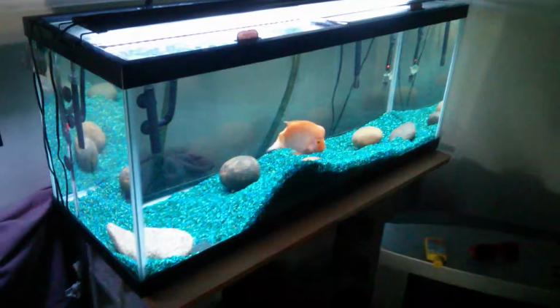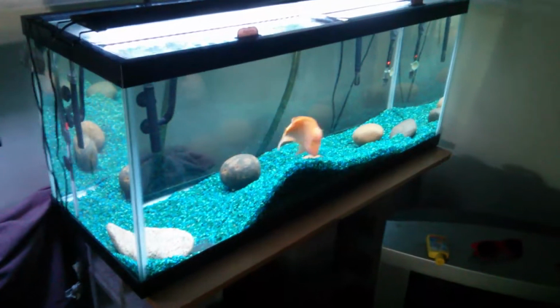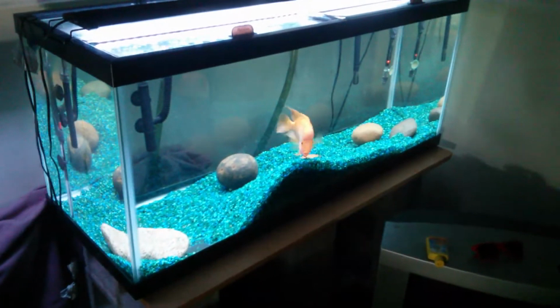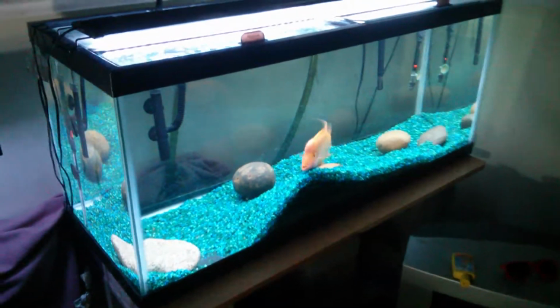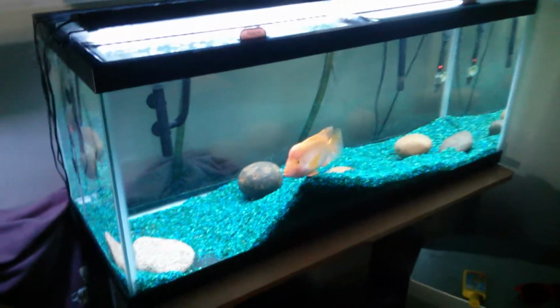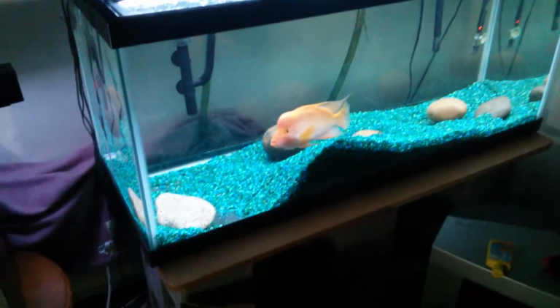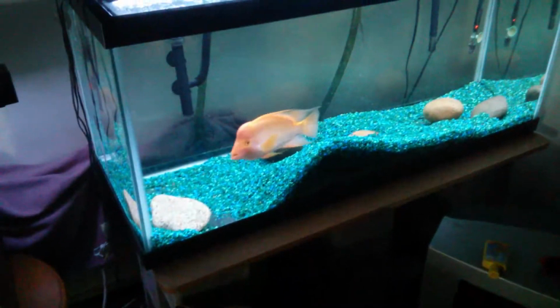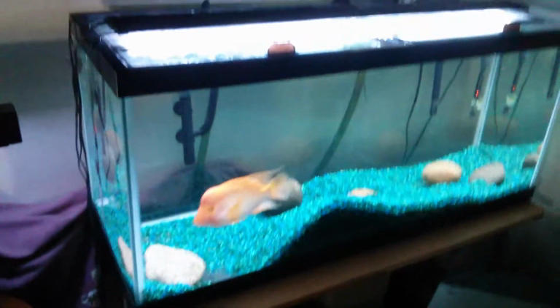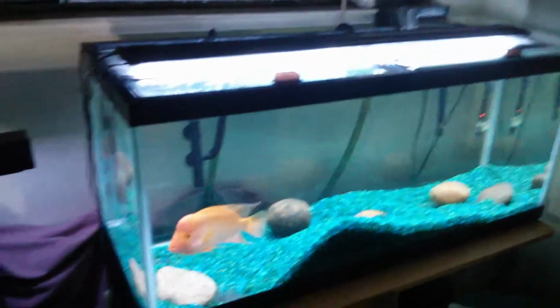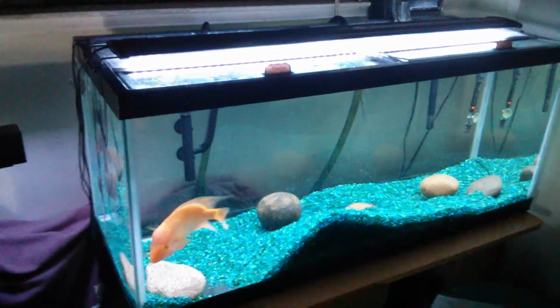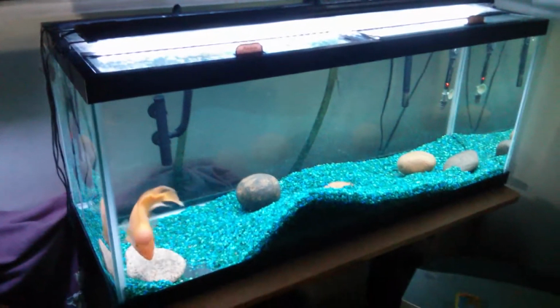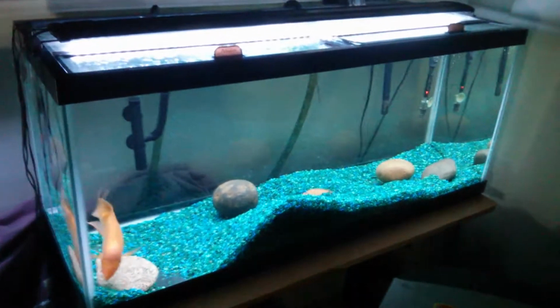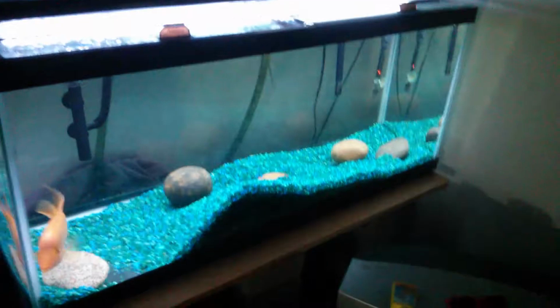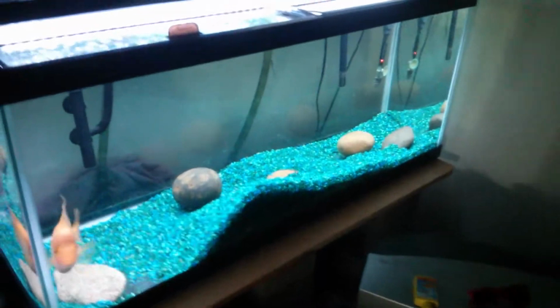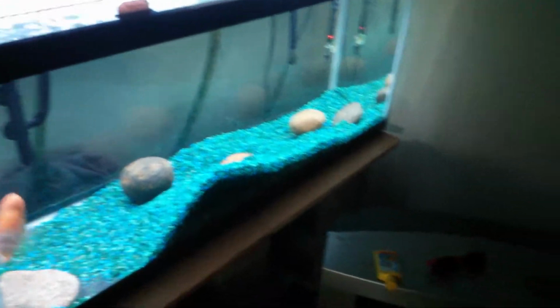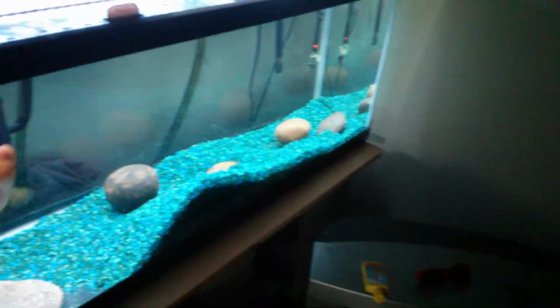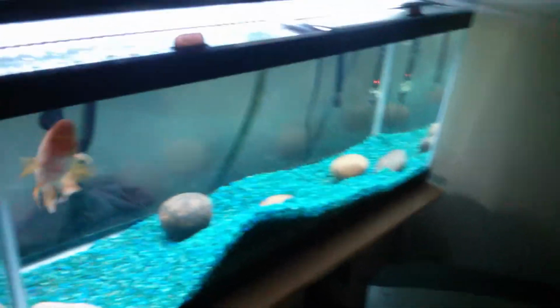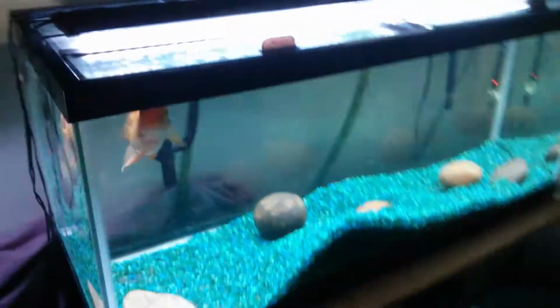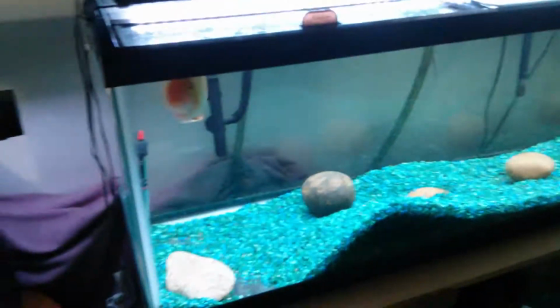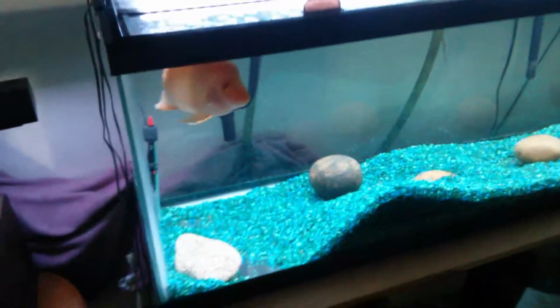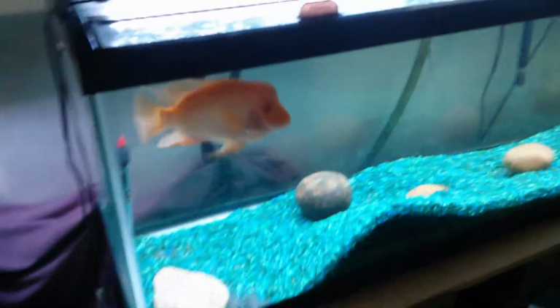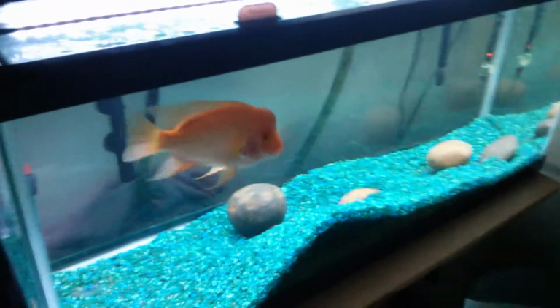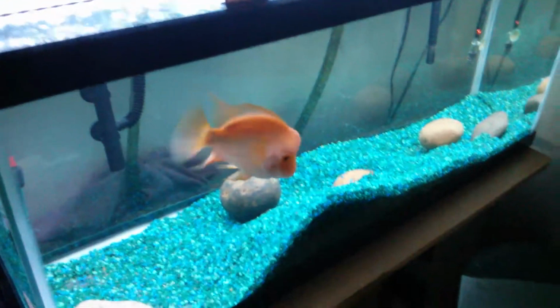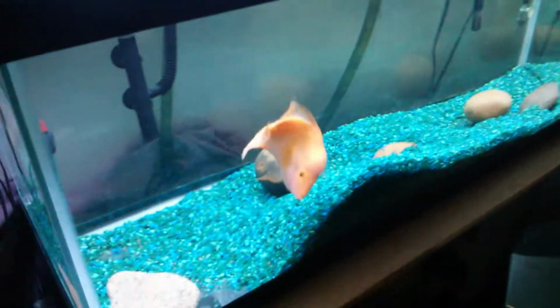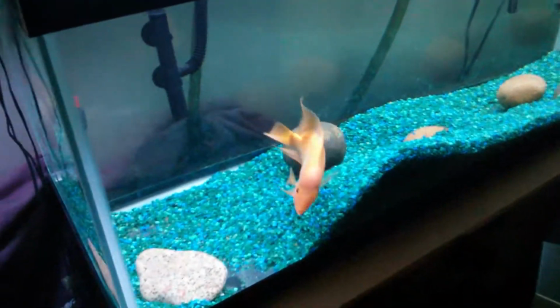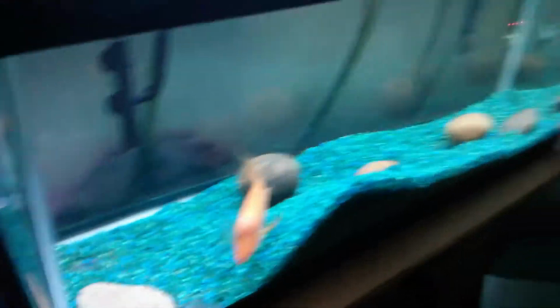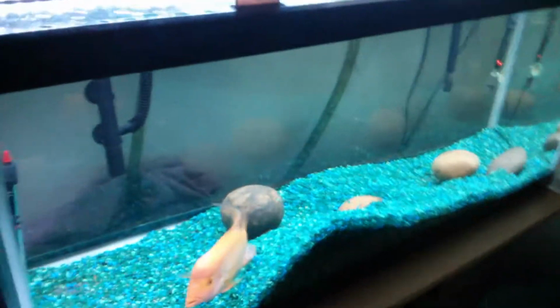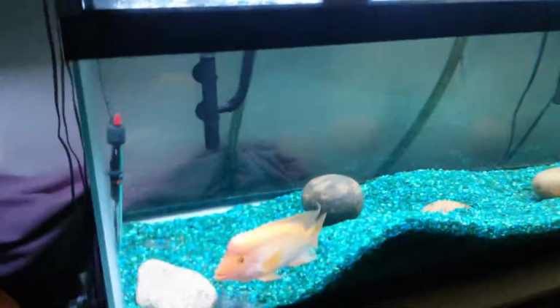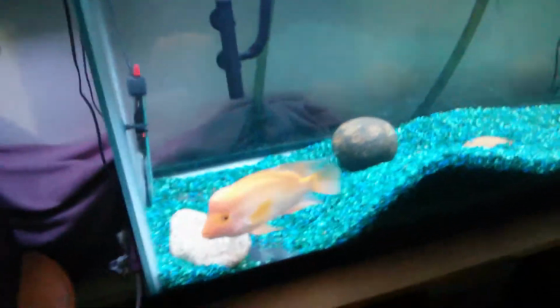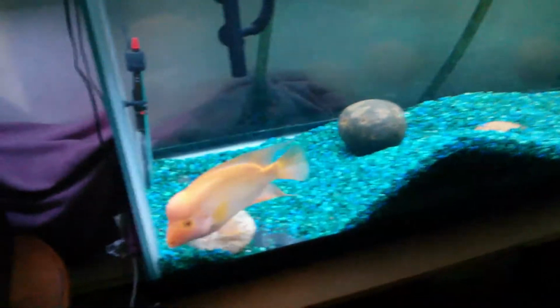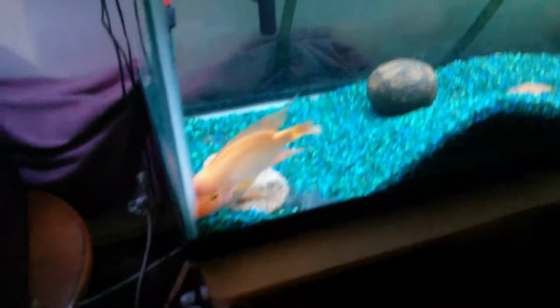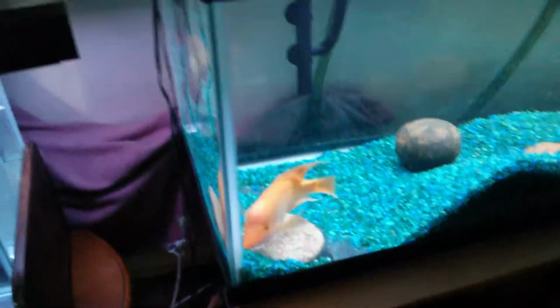What's up guys, 209 Aquariums here bringing a fish room update. I want to show you guys what's going on. First we'll start out with Blaze's tank. As you can see he's doing good, being the same old Blaze self he always is.